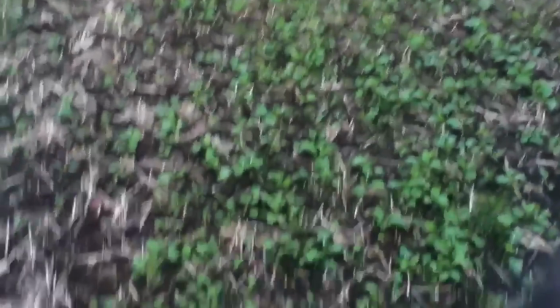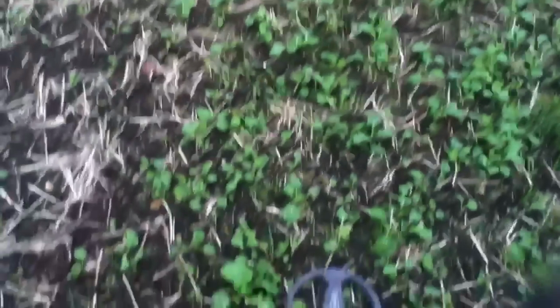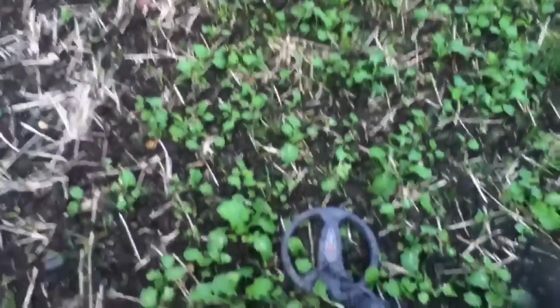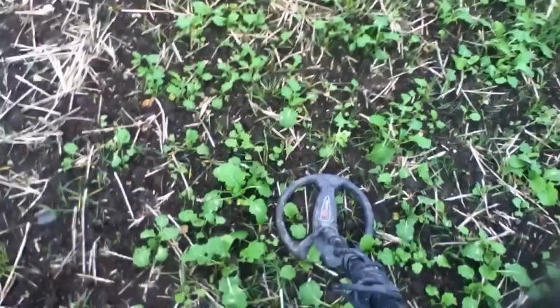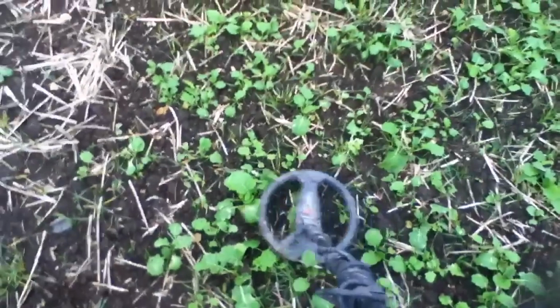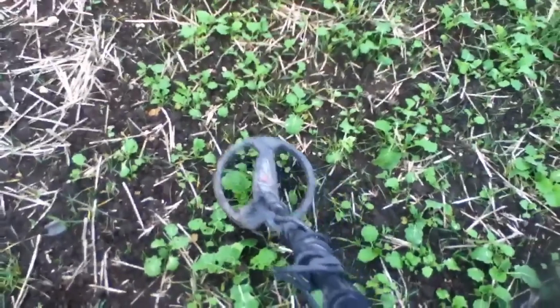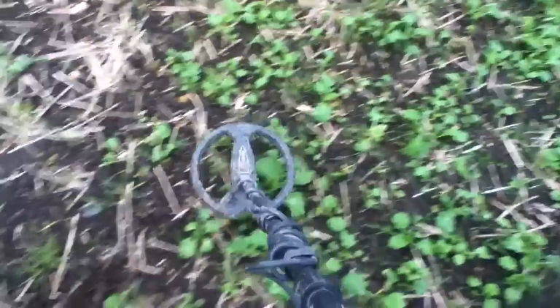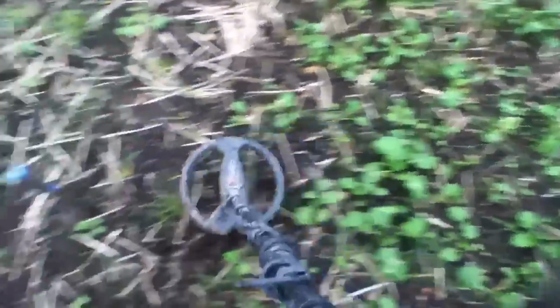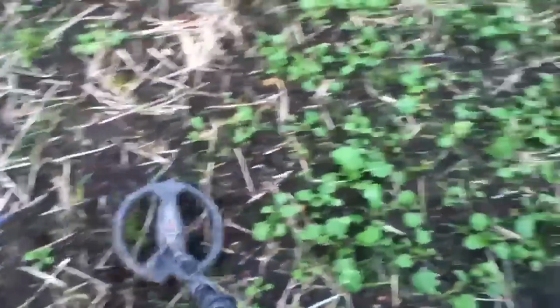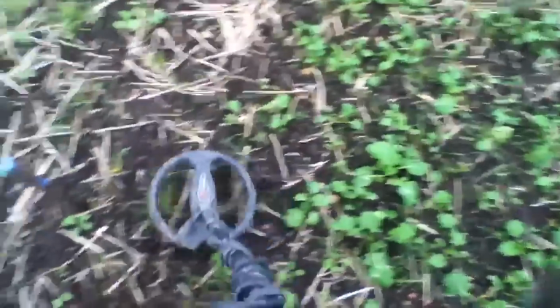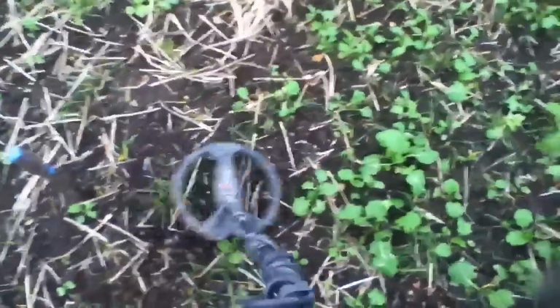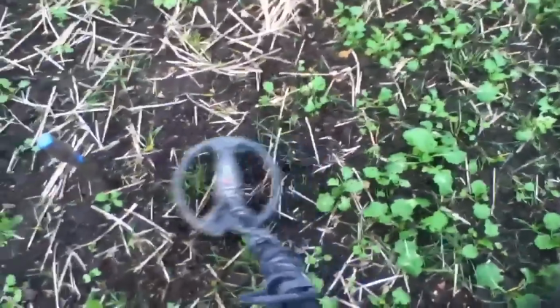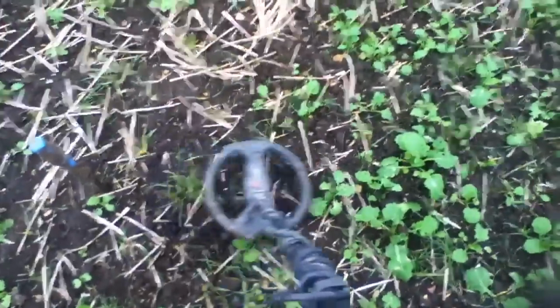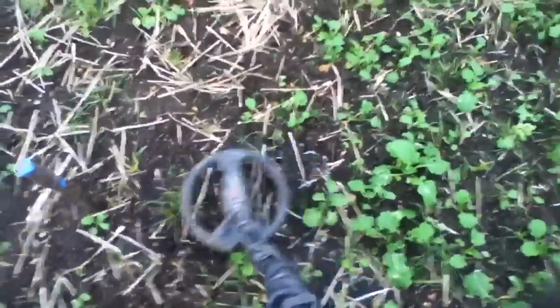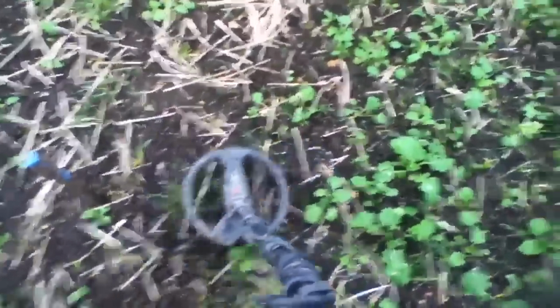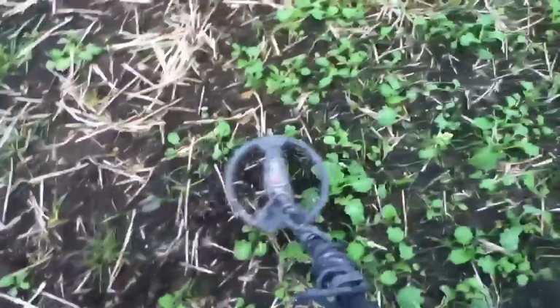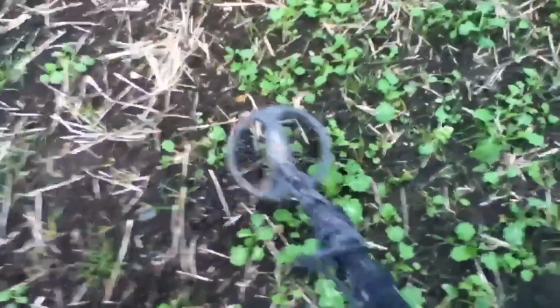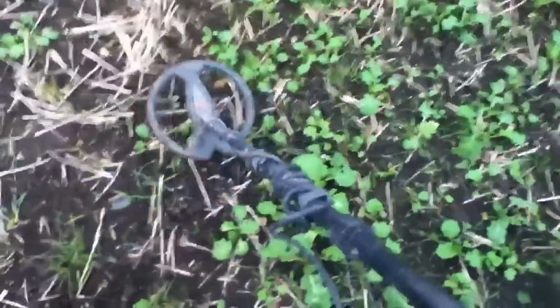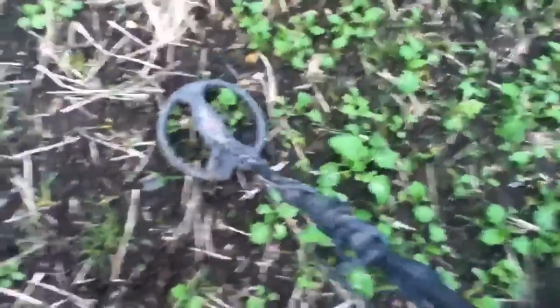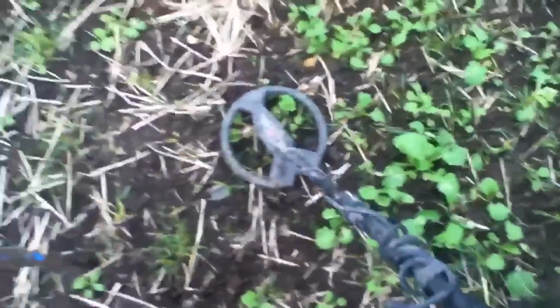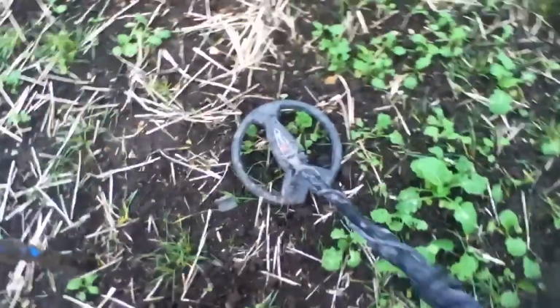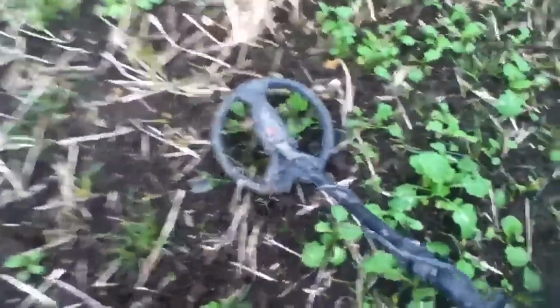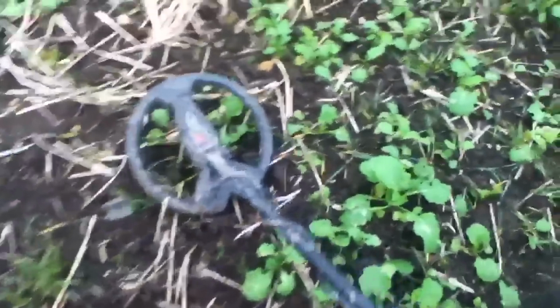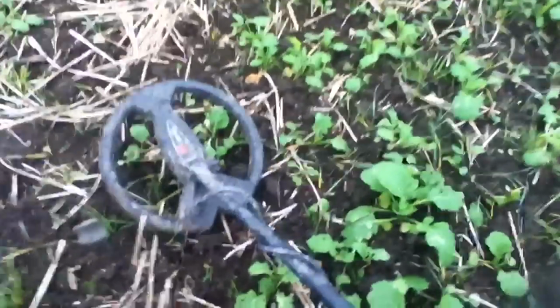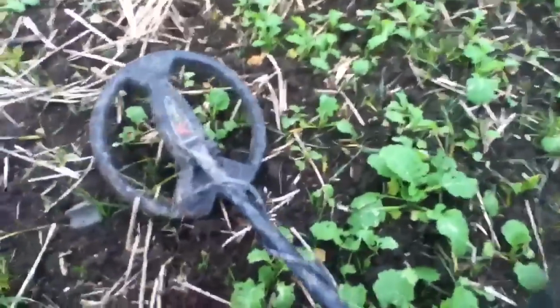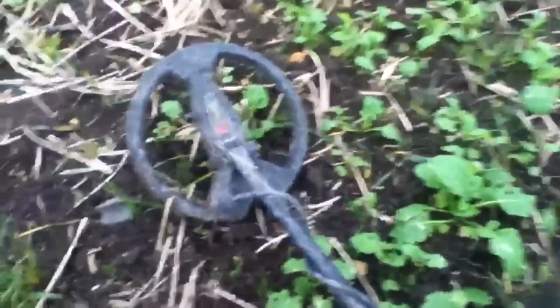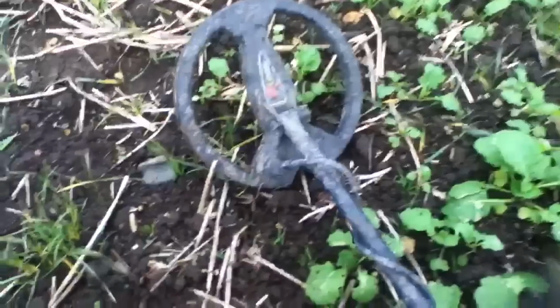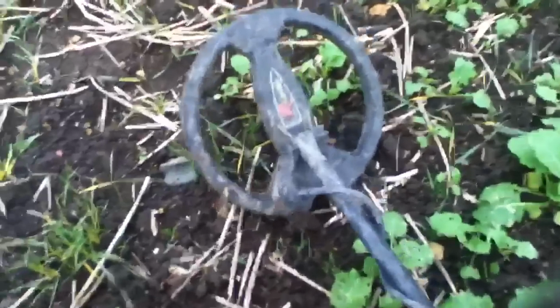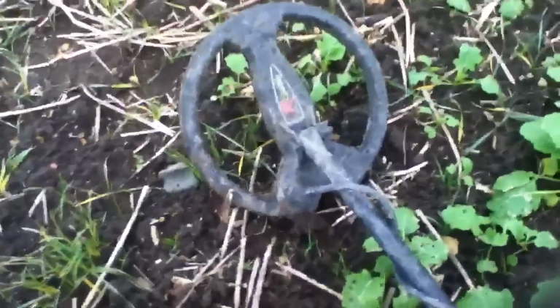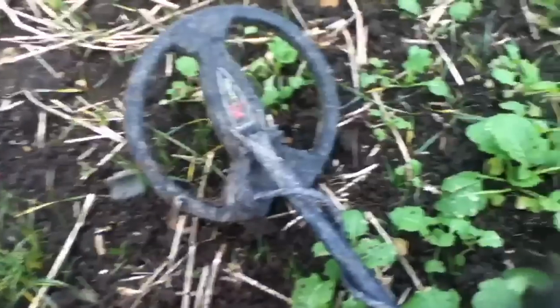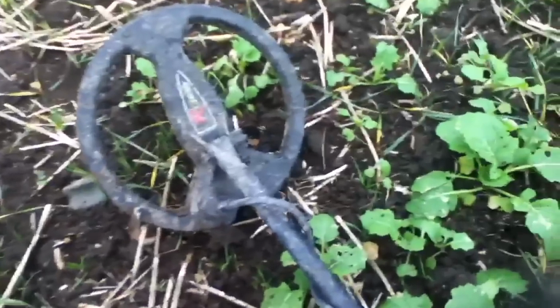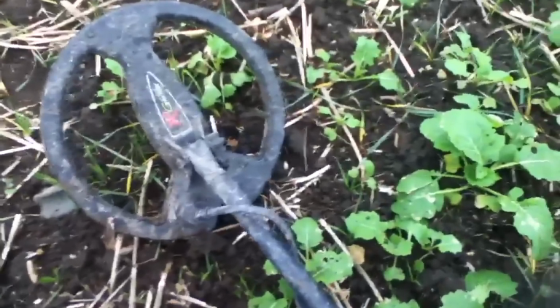Using the Gold Maxx again this afternoon. As you can probably hear, I've just detected this Roman coin — it's been on here an hour and it's the only one I've had.